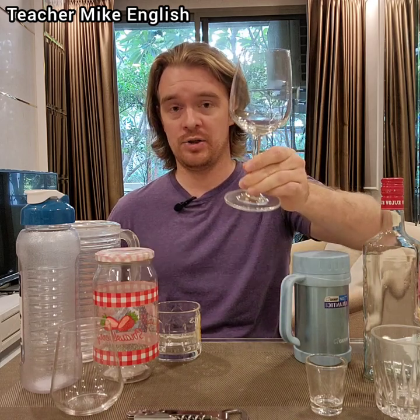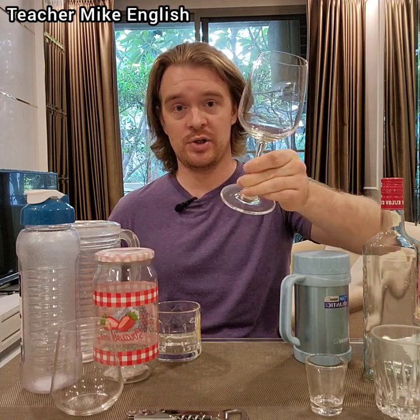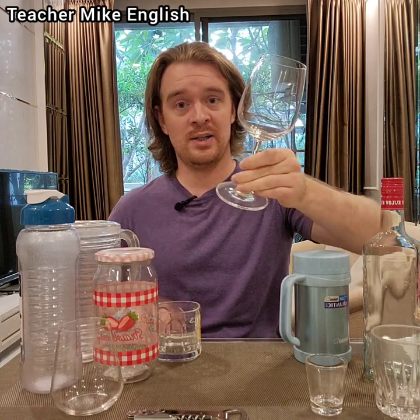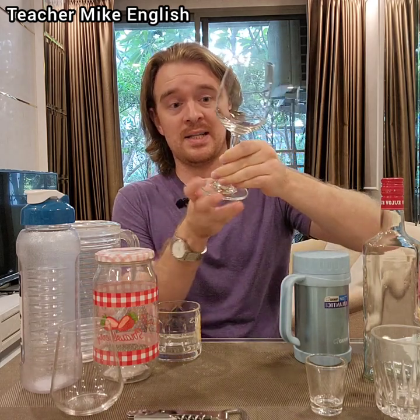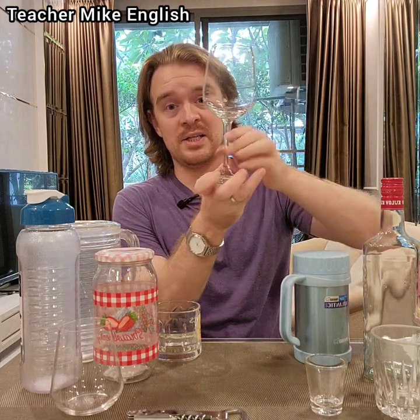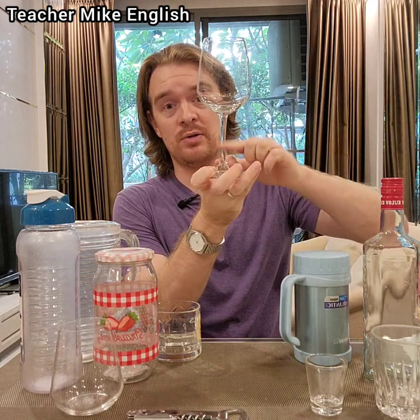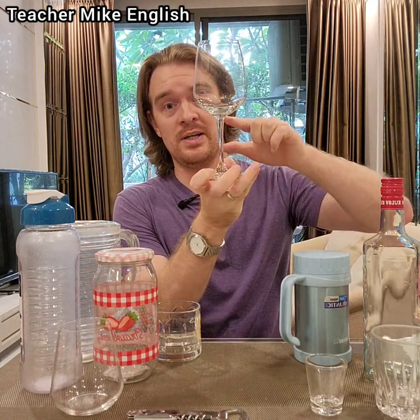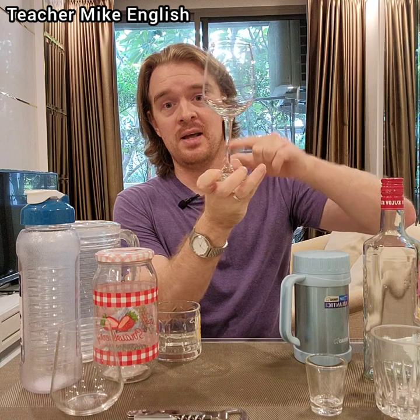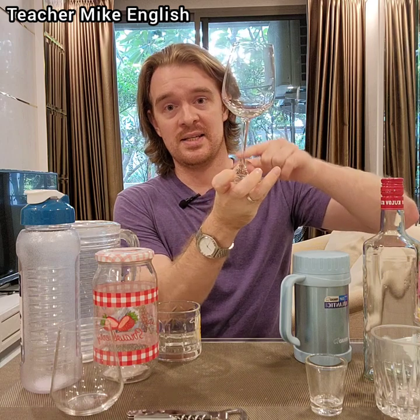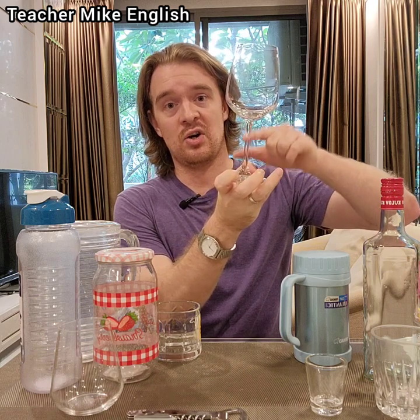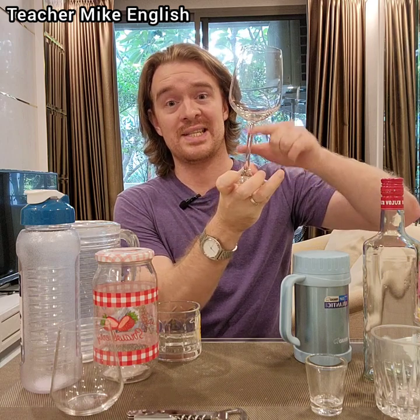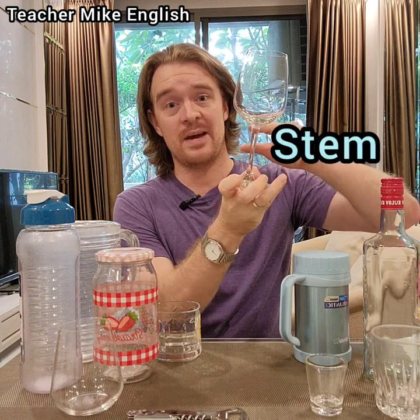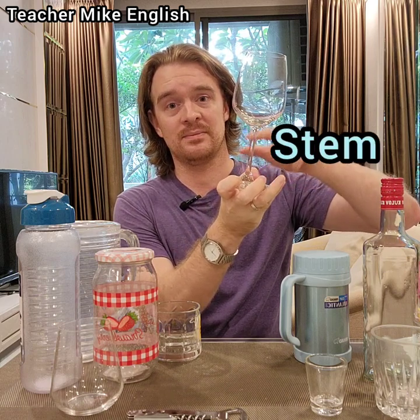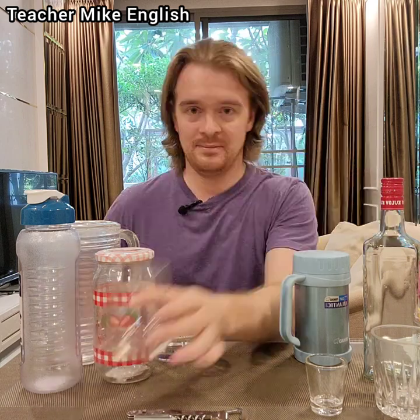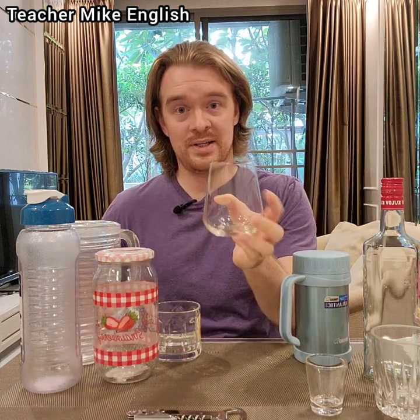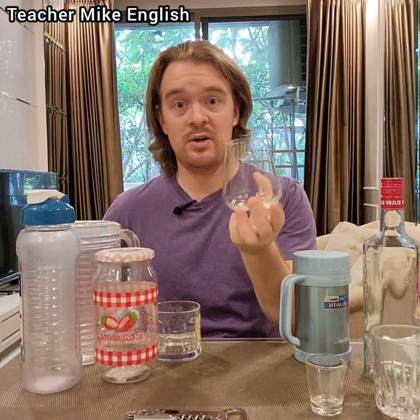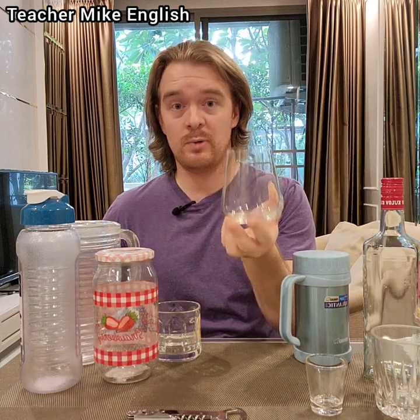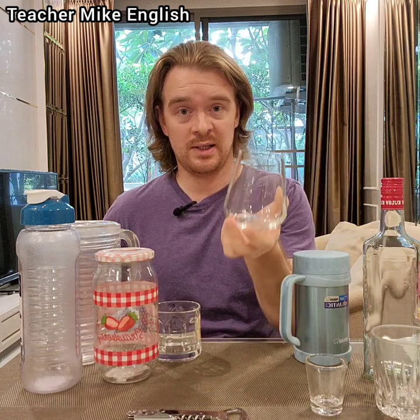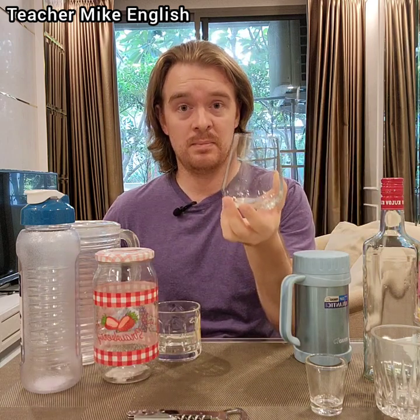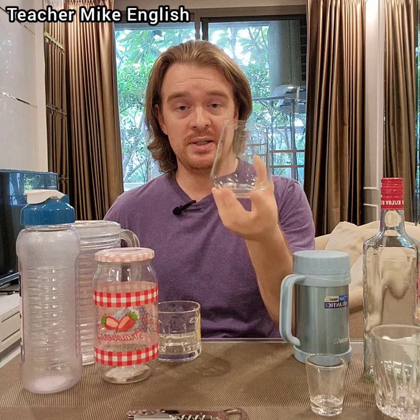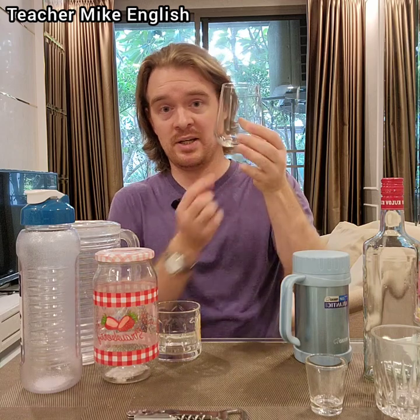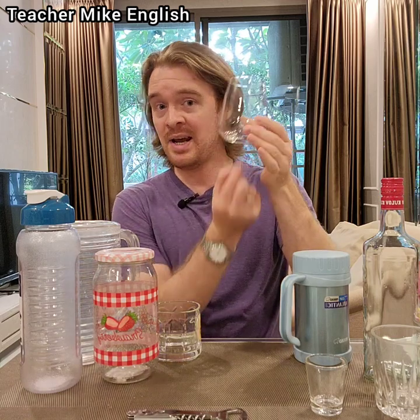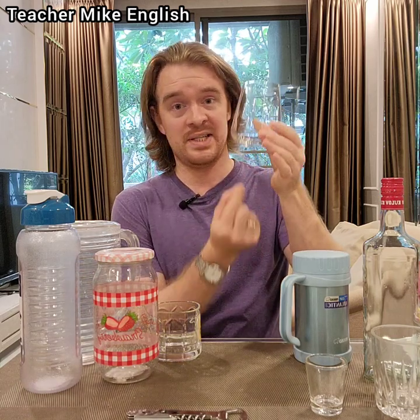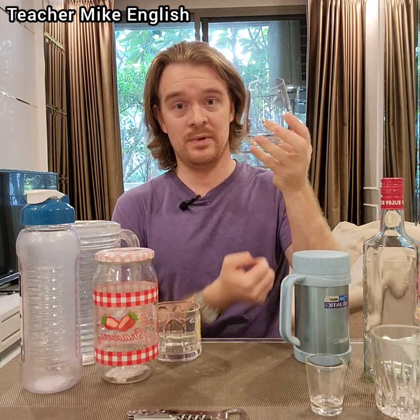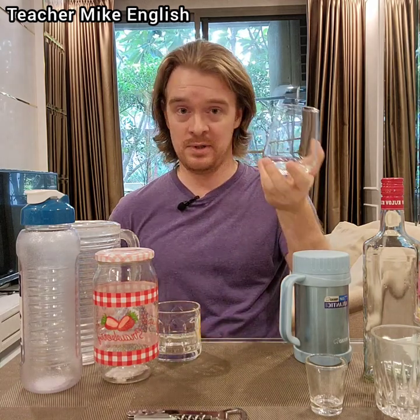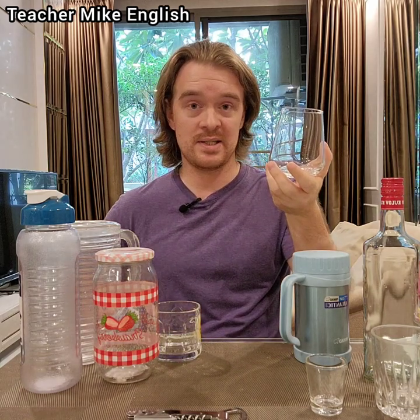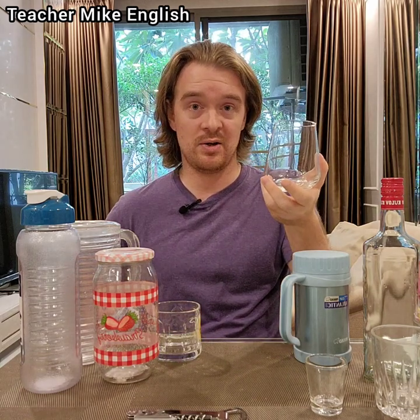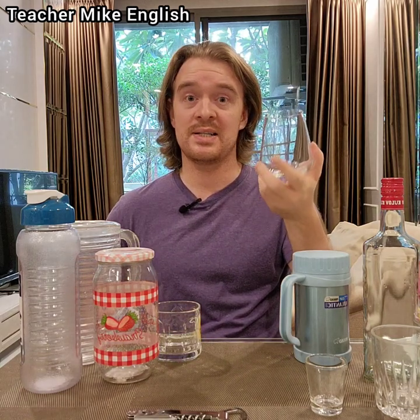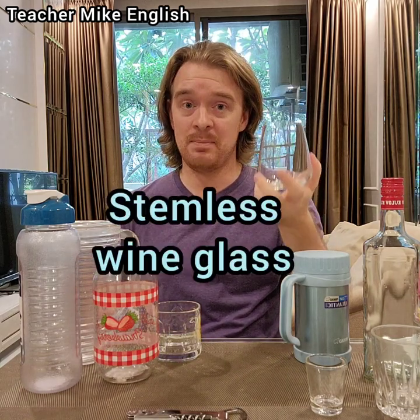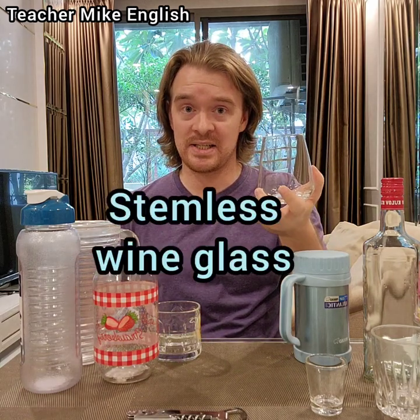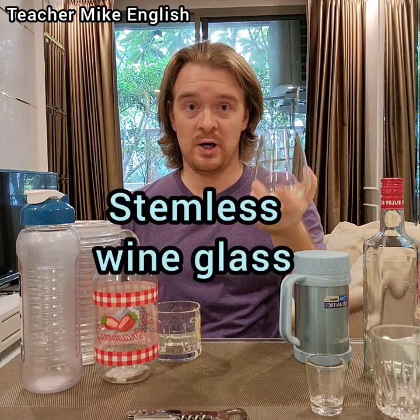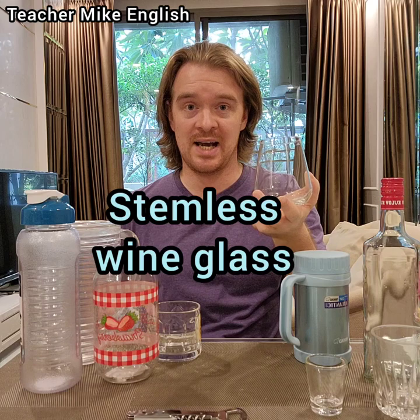This is just a traditional wine glass. A traditional wine glass has this part right here — this is called a stem. This is also a wine glass, but it doesn't have a stem, so this is called a stemless wine glass.